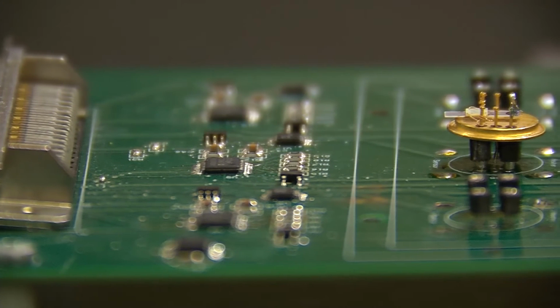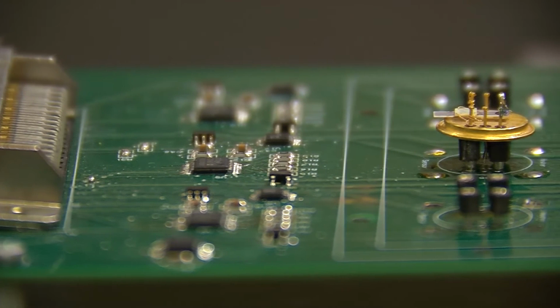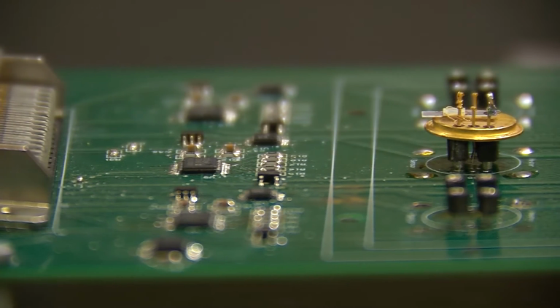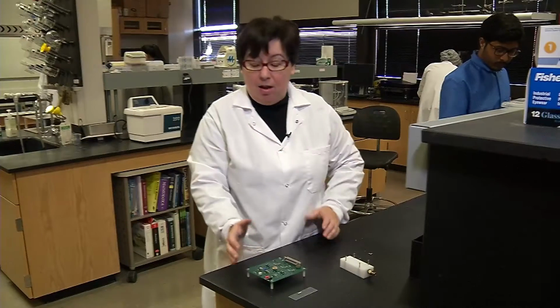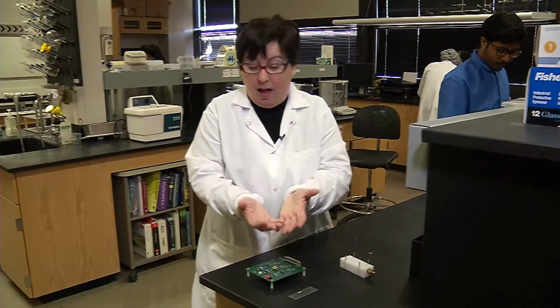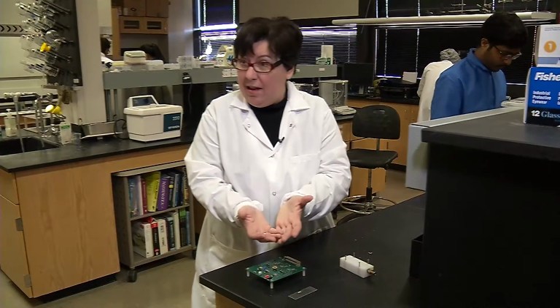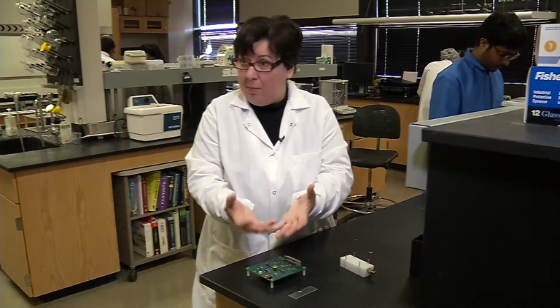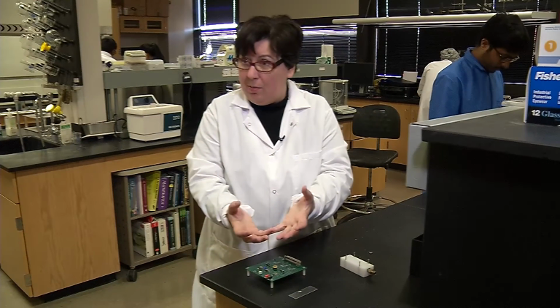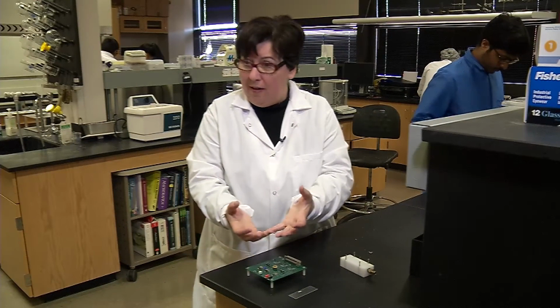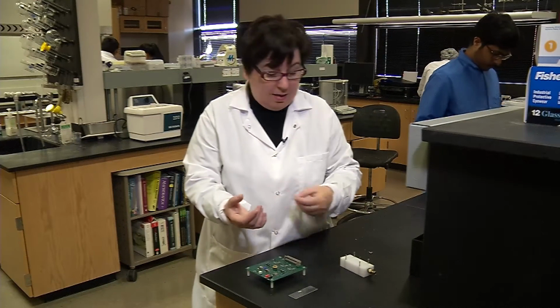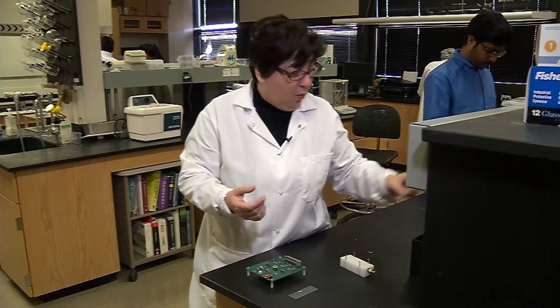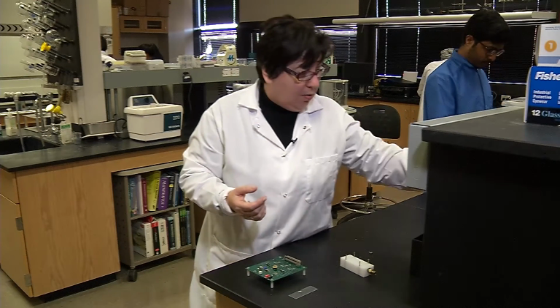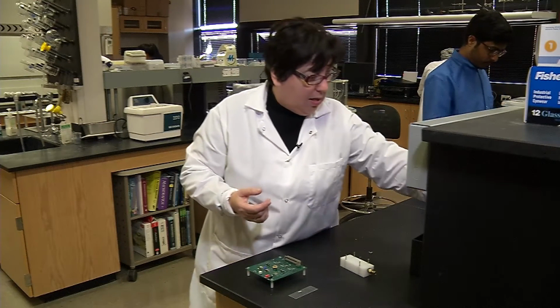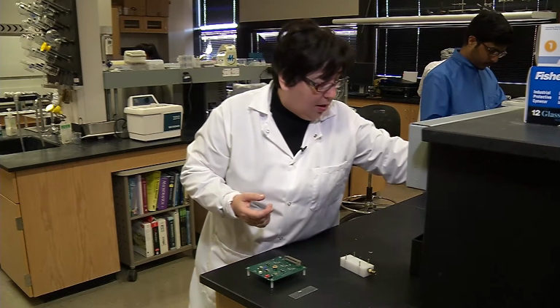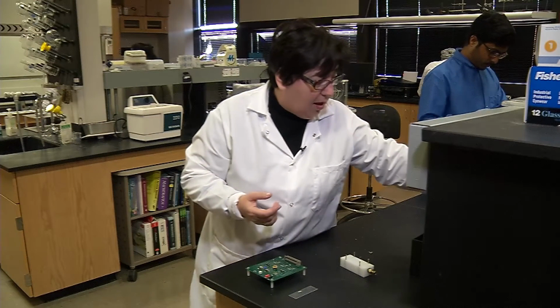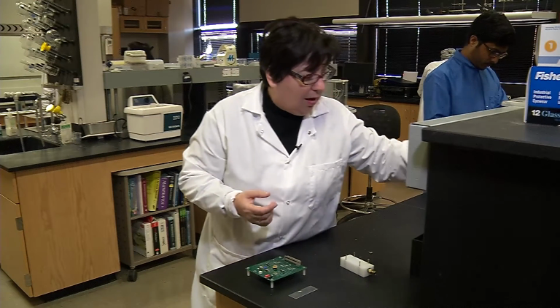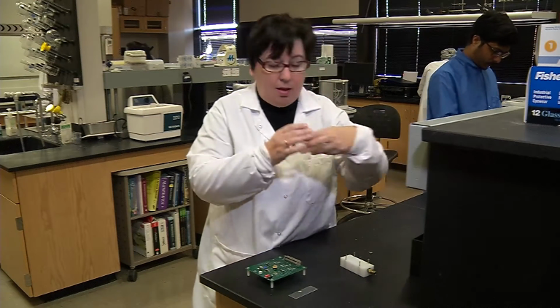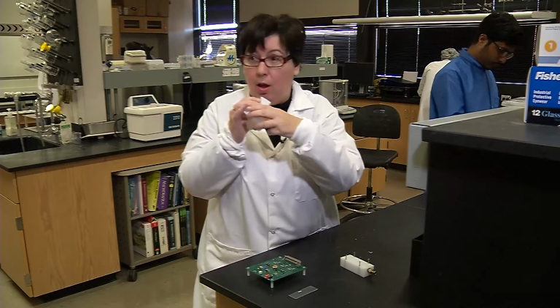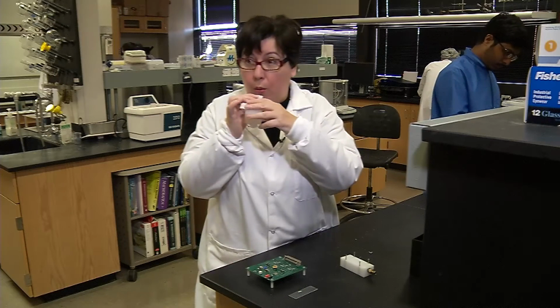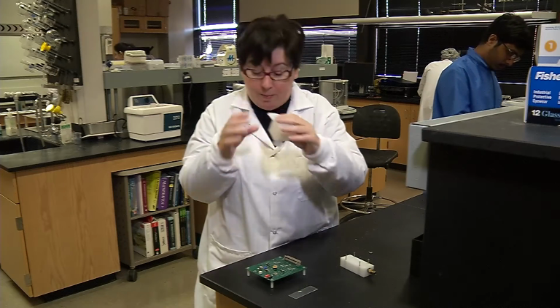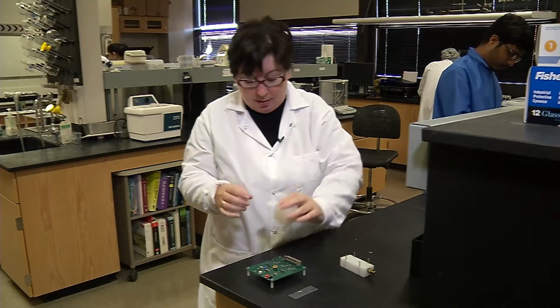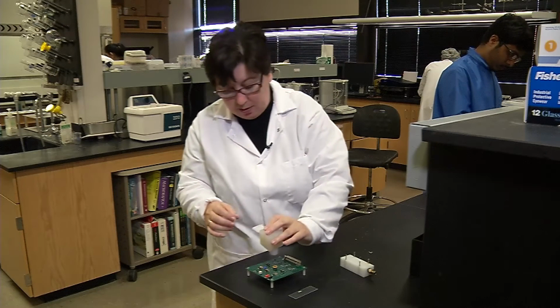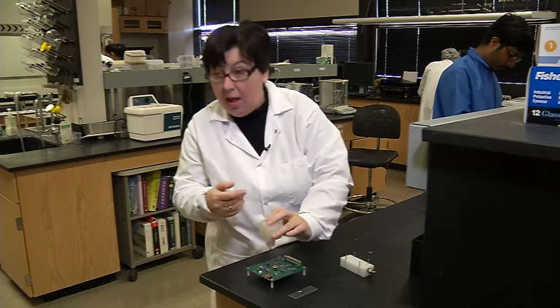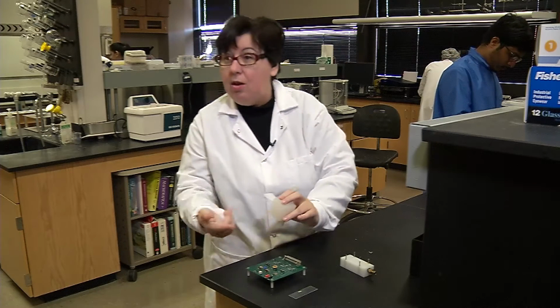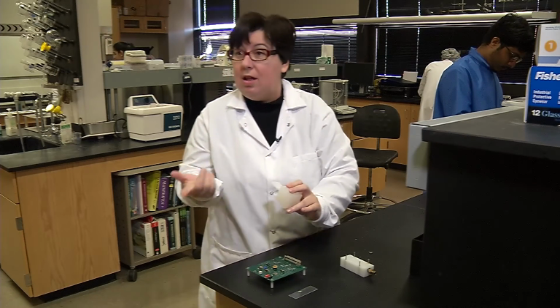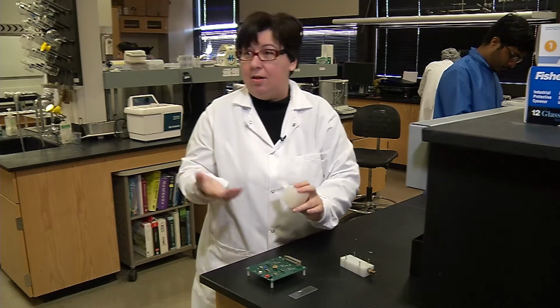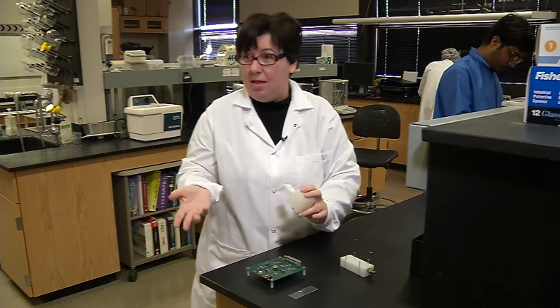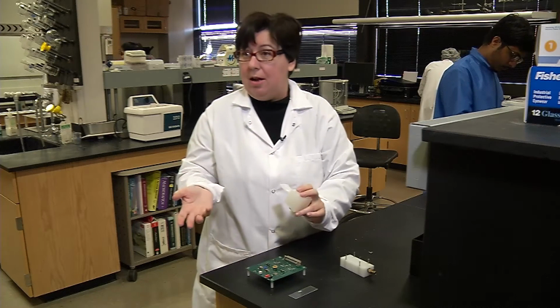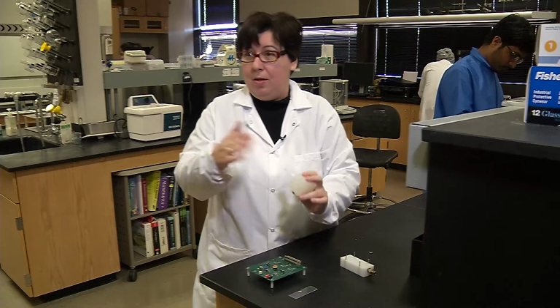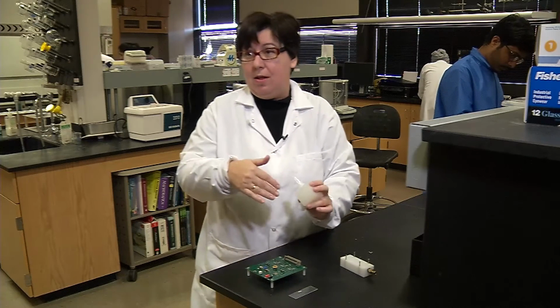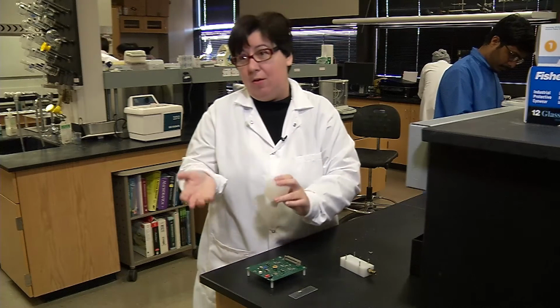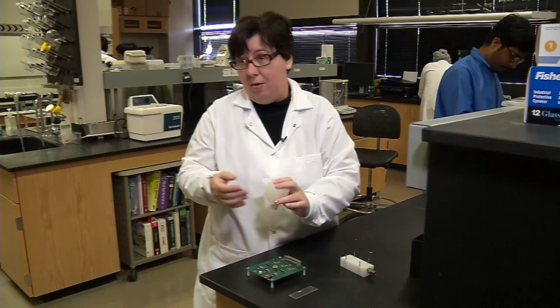The breathalyzer is a handheld portable device — you just exhale once and you get the signal whether you are sick or not.